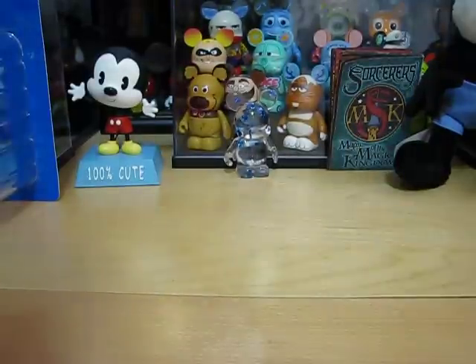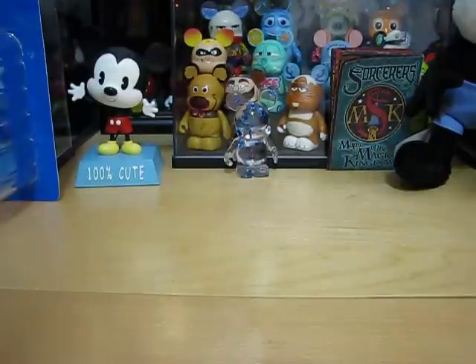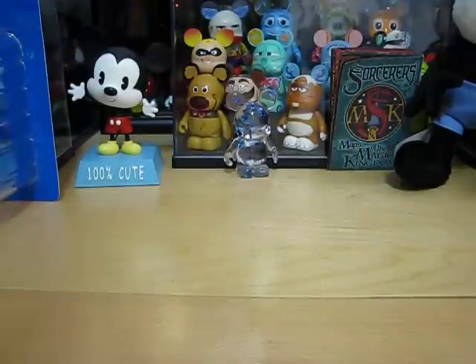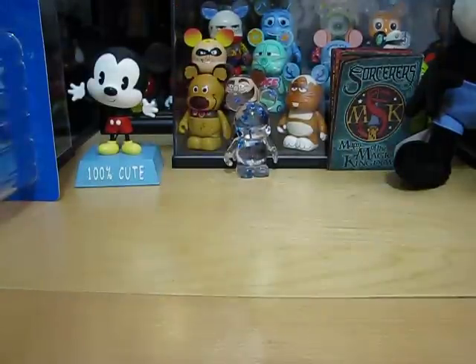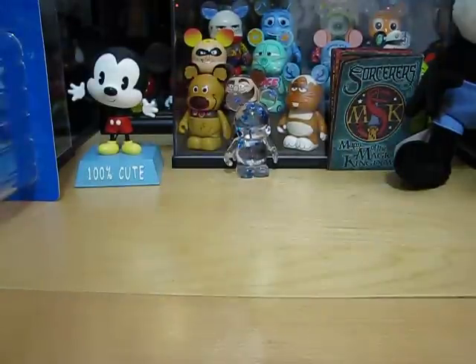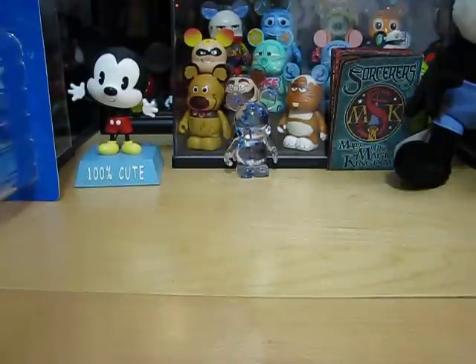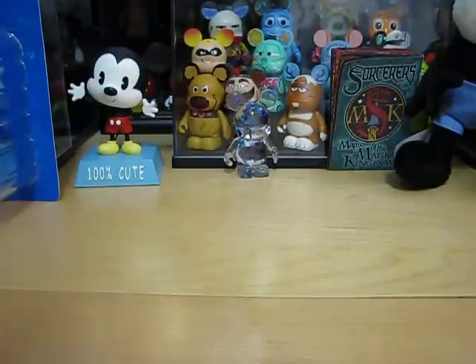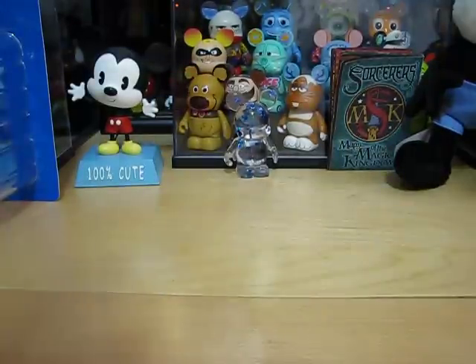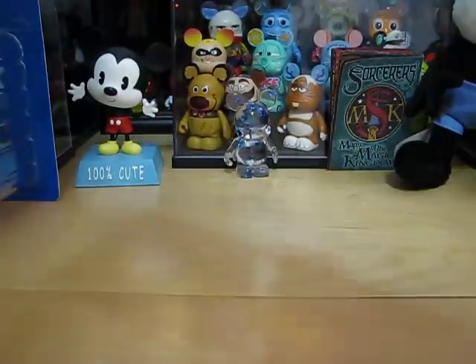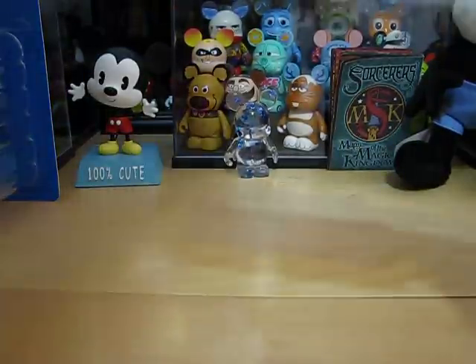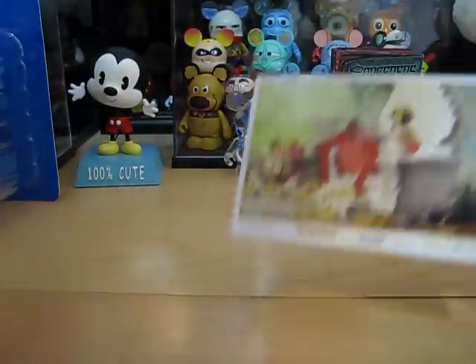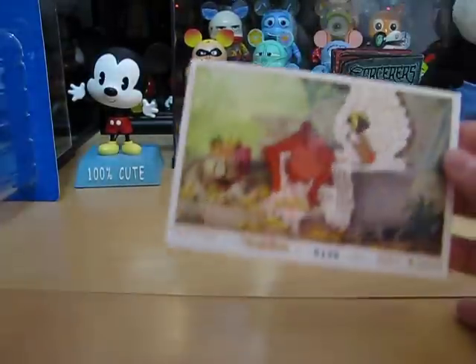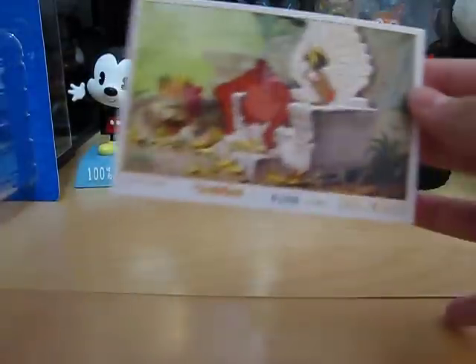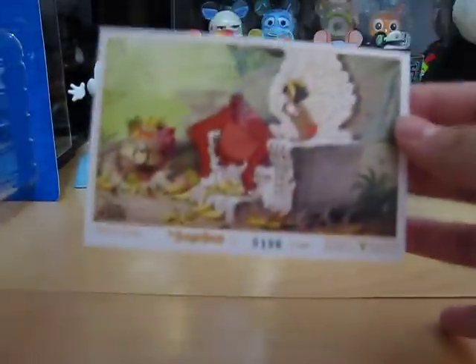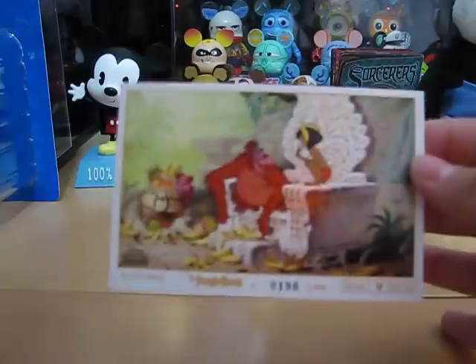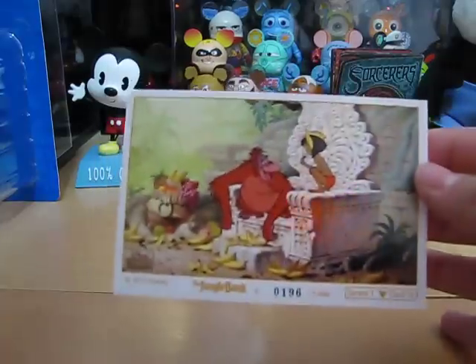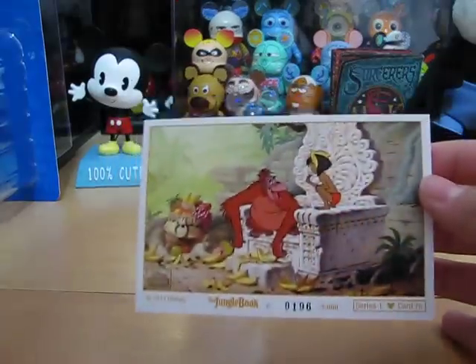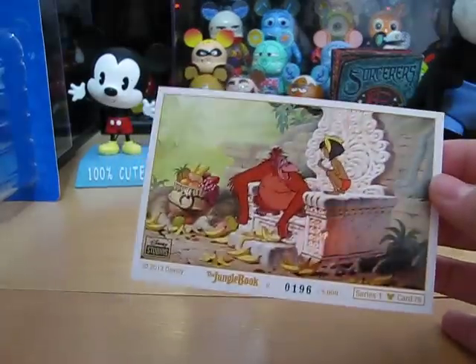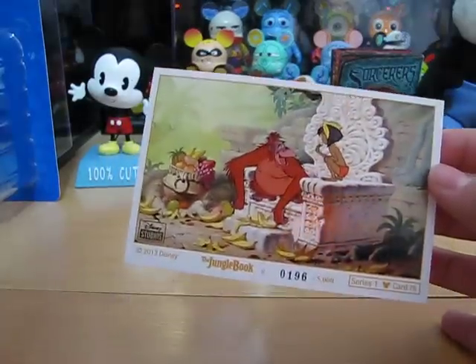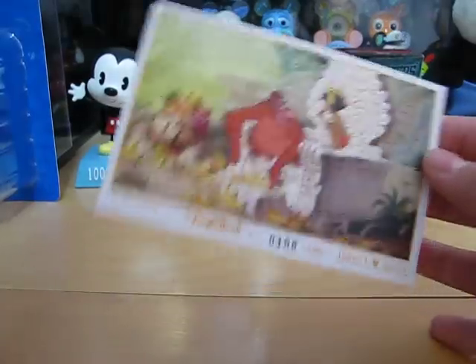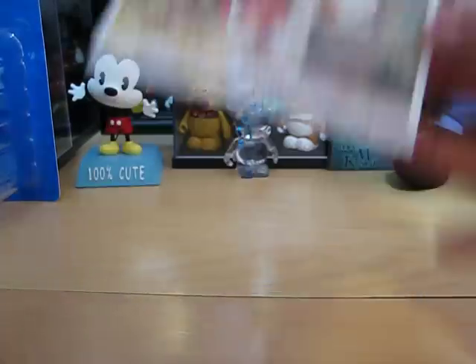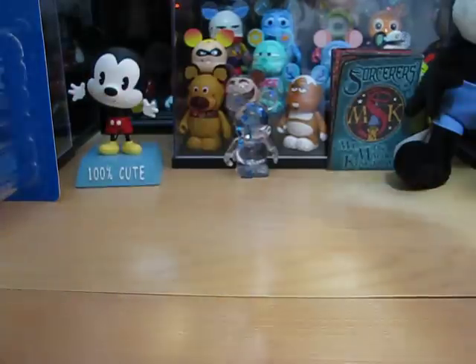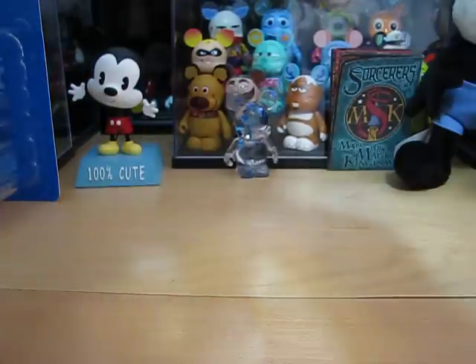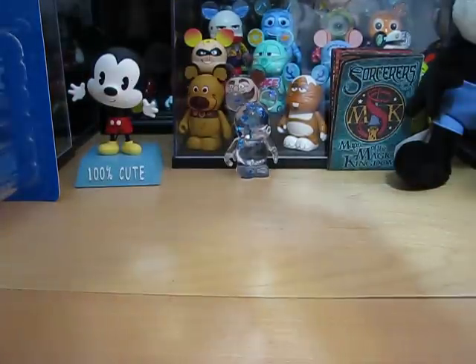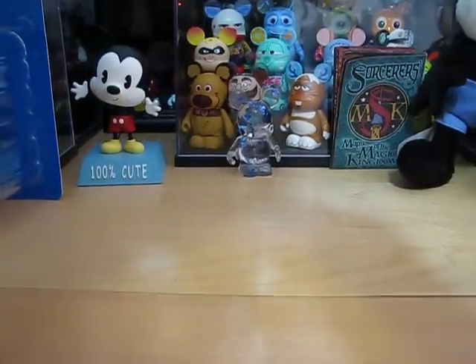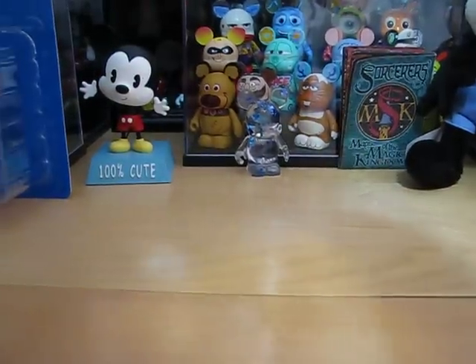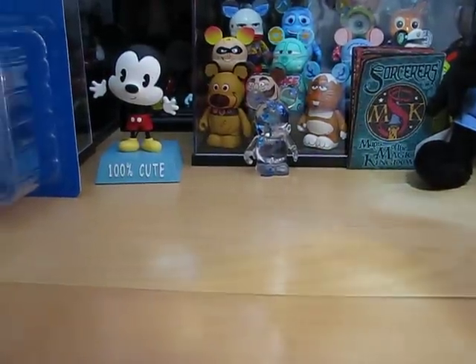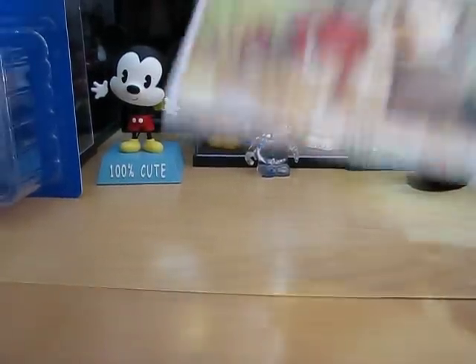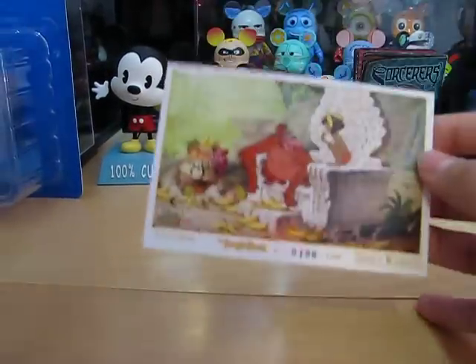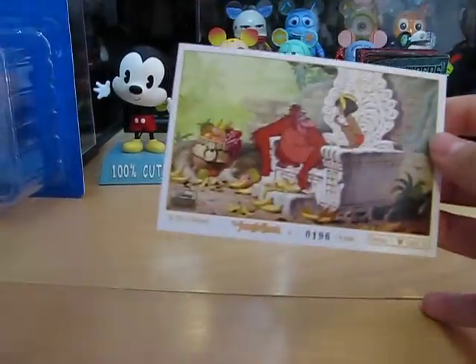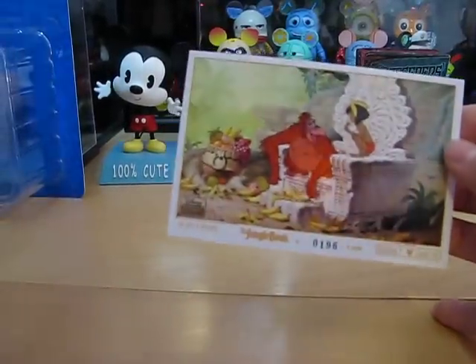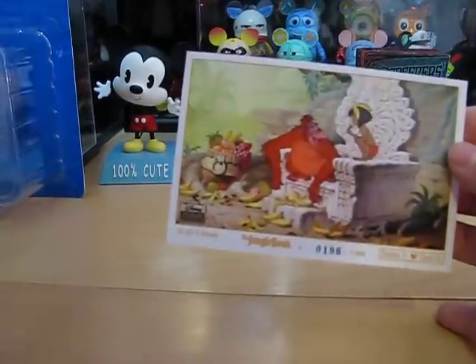And here is the Disney lithograph — The Jungle Book. I got number 196 out of 5,000.